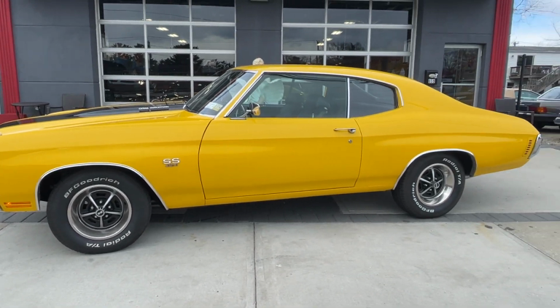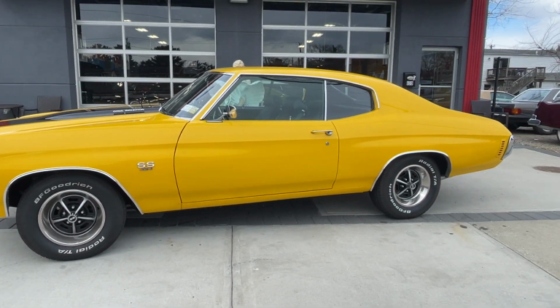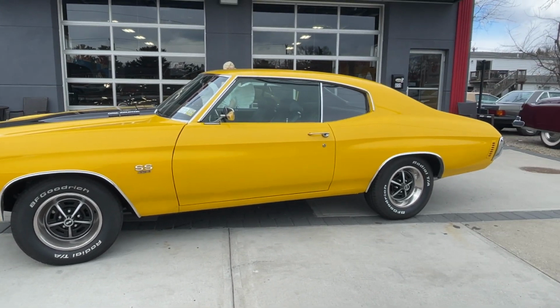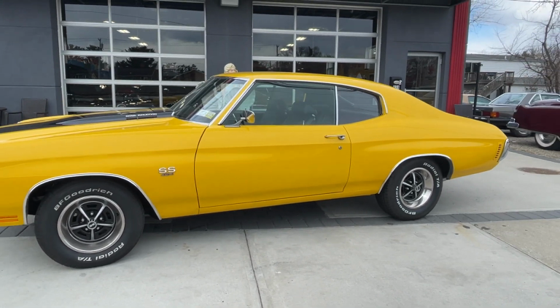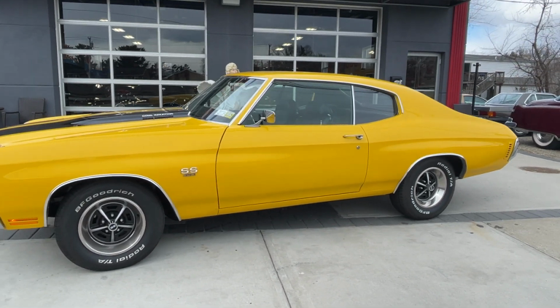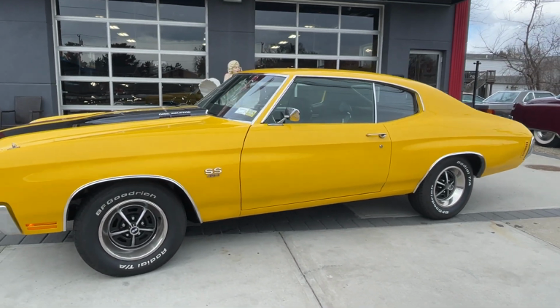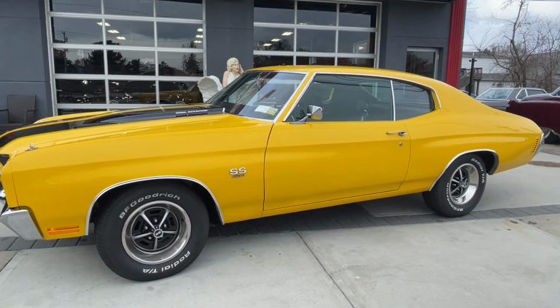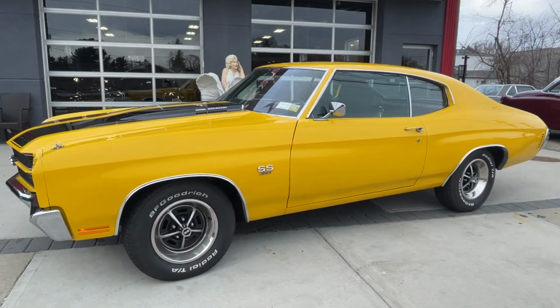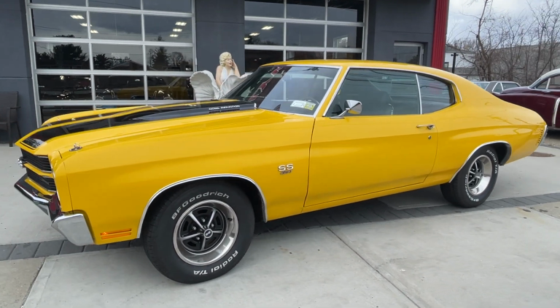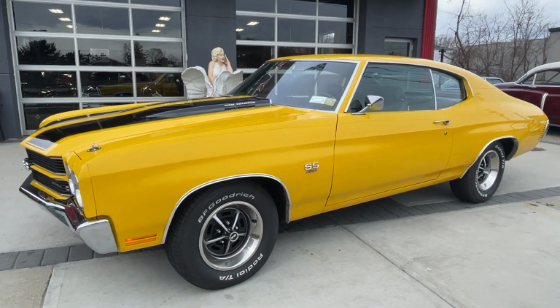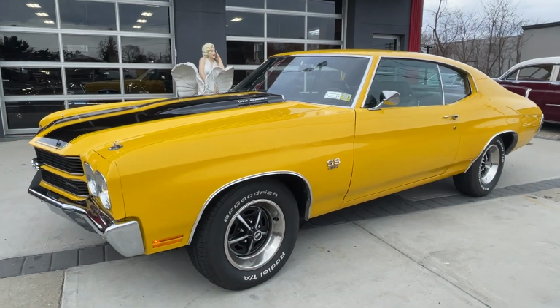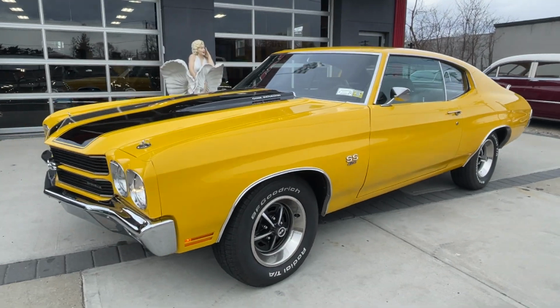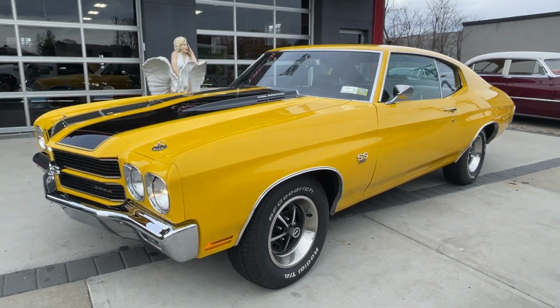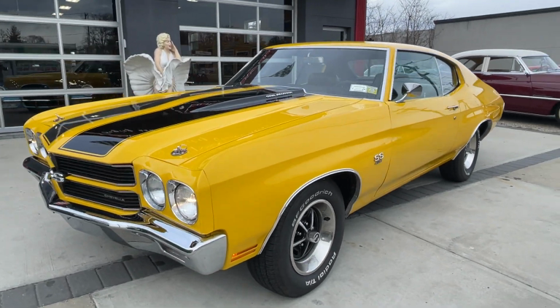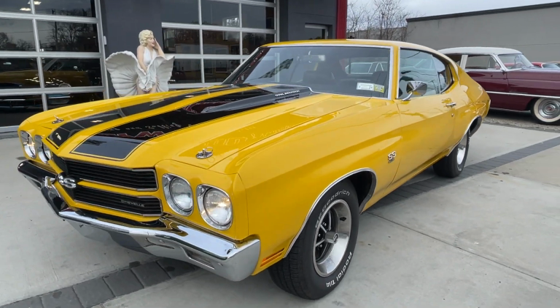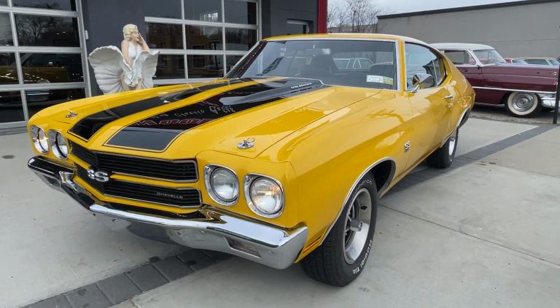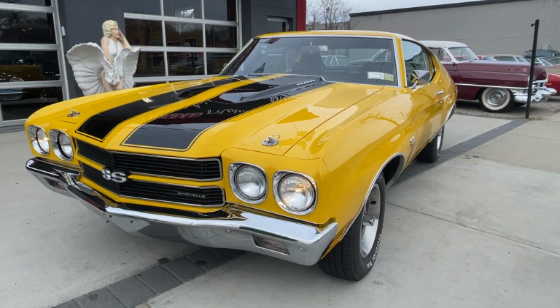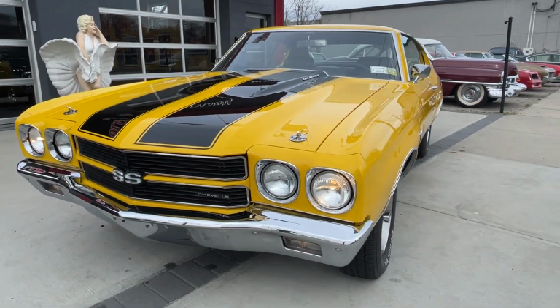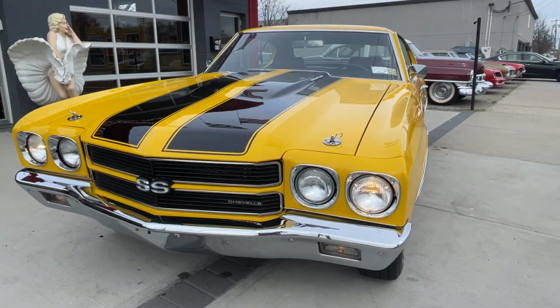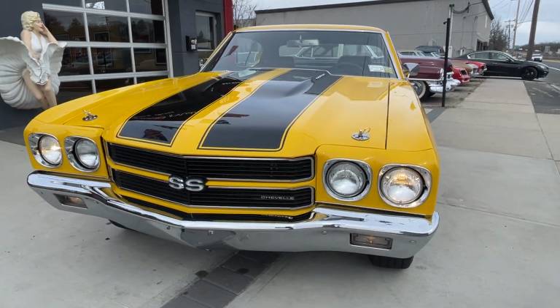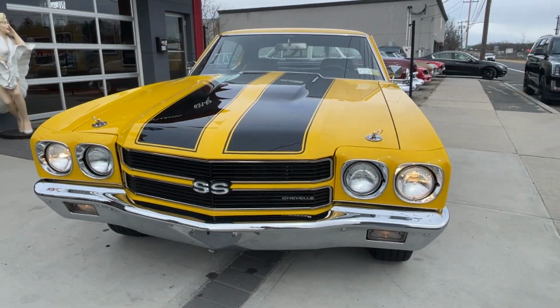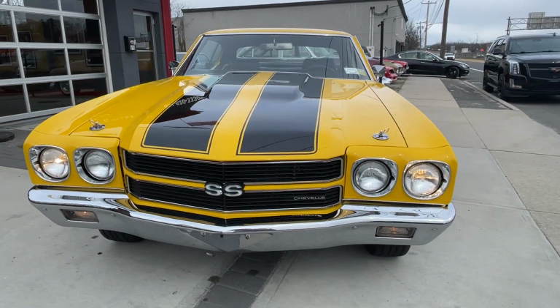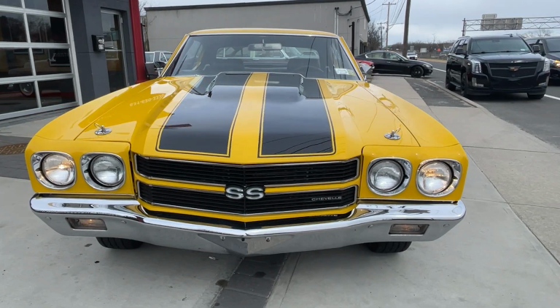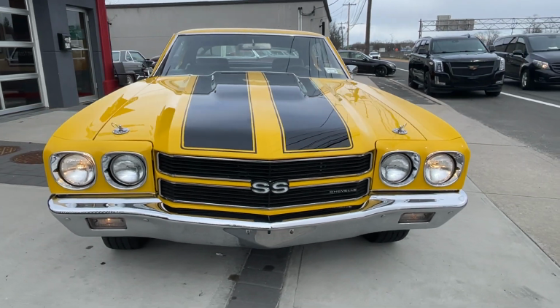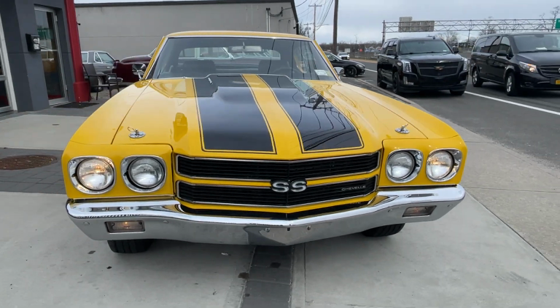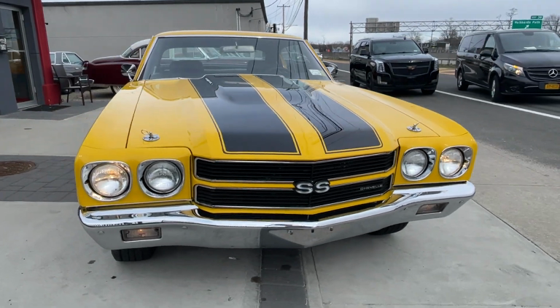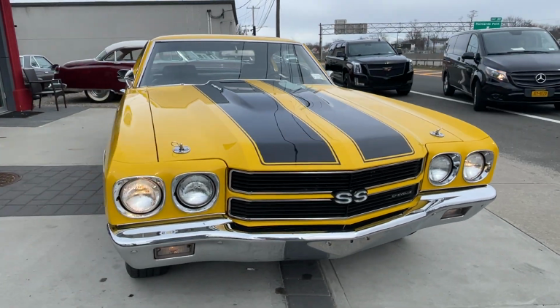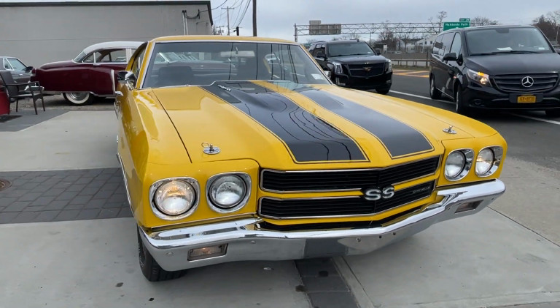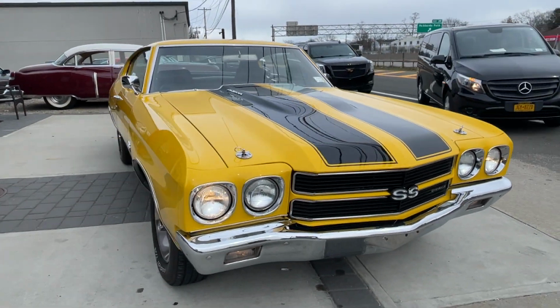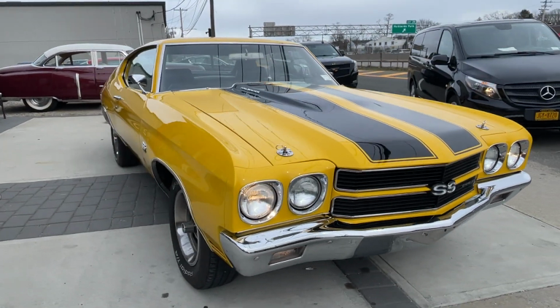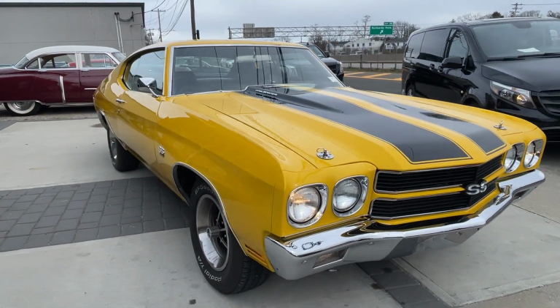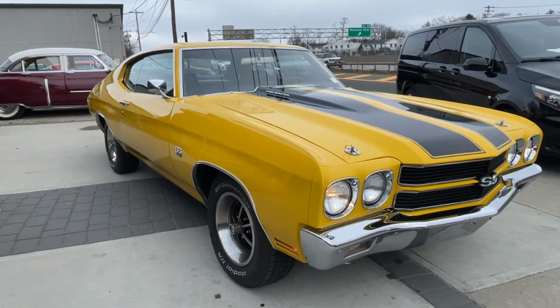Check us out at hollywoodmotorsusa.com — she's priced to sell. Look at what these cars are going for. True SS big block car. hollywoodmotorsusa.com.